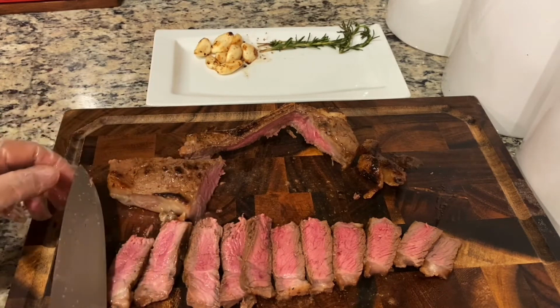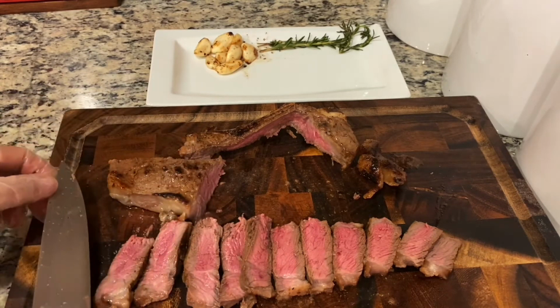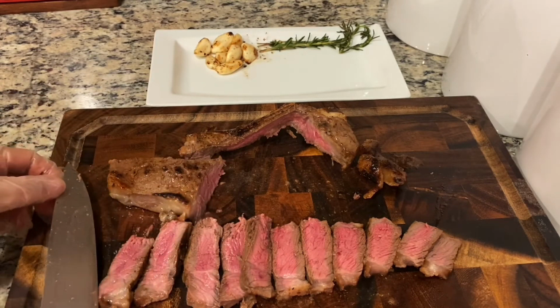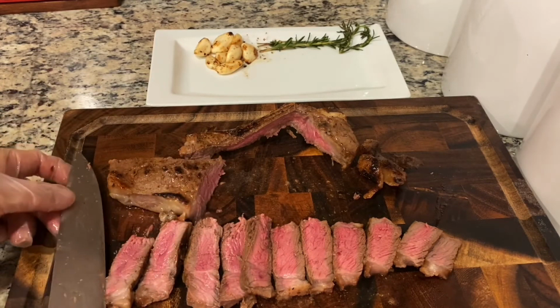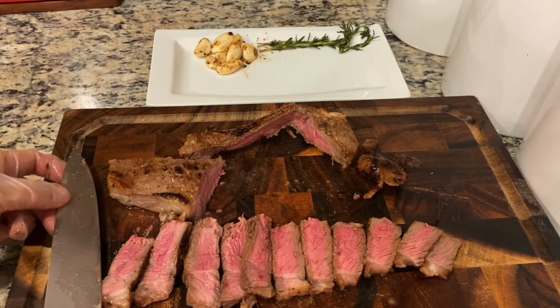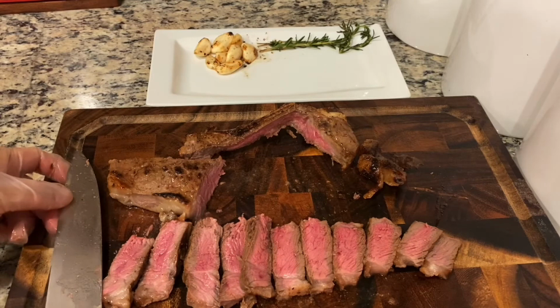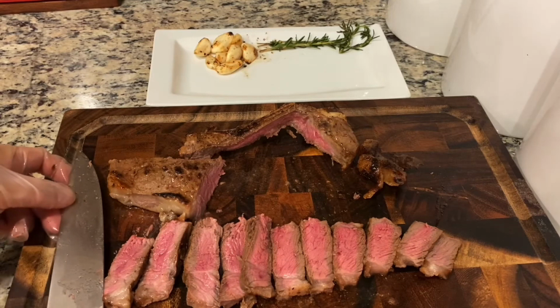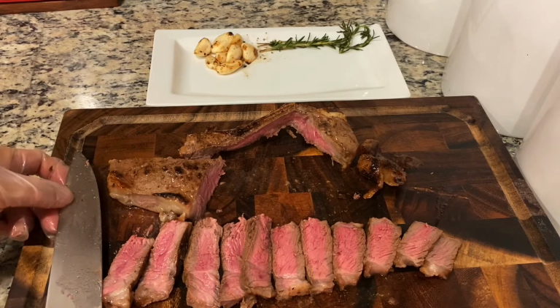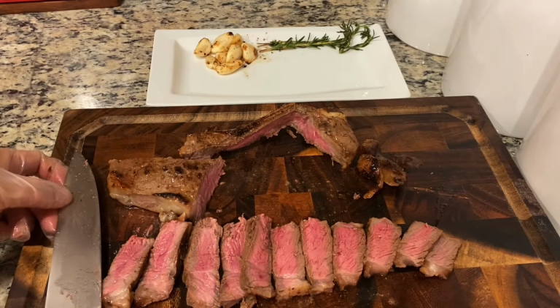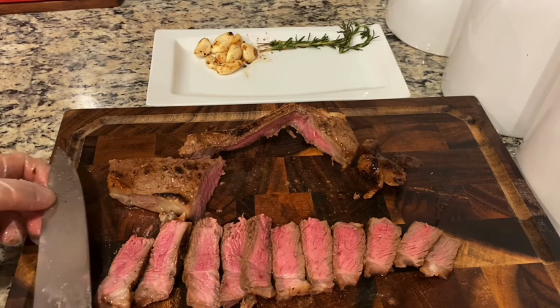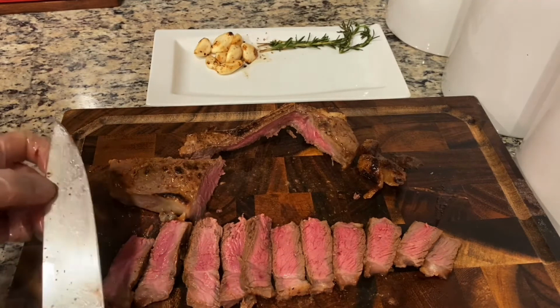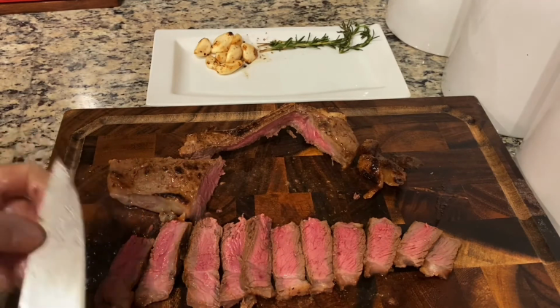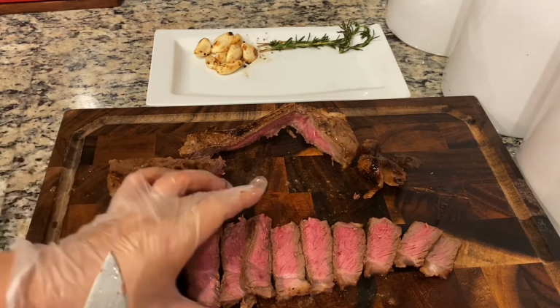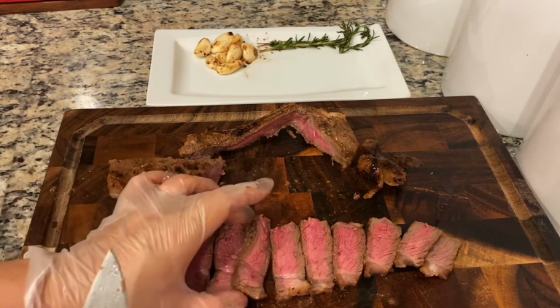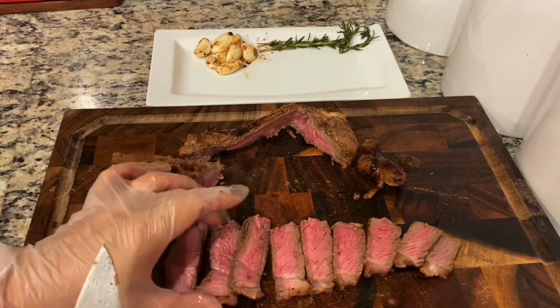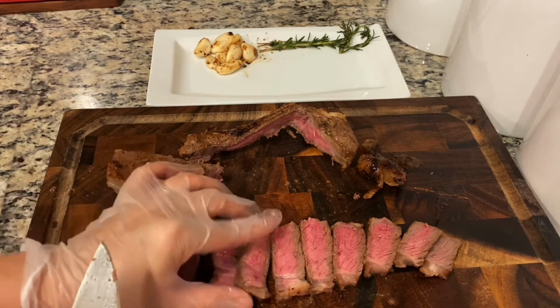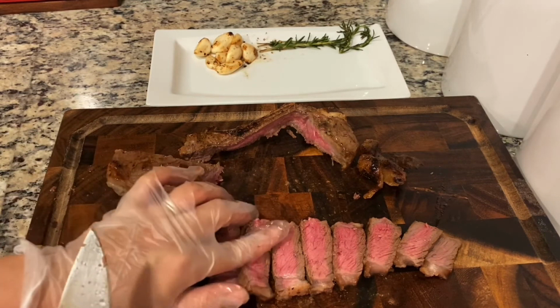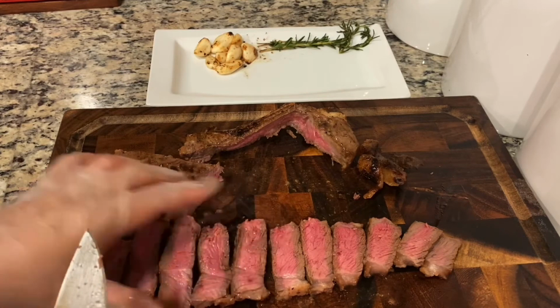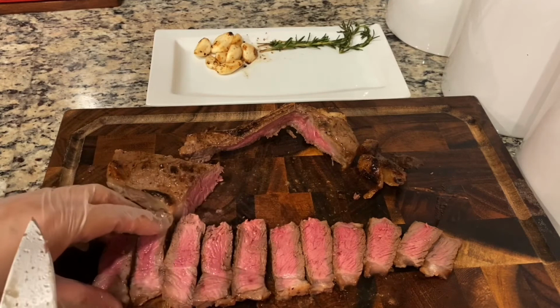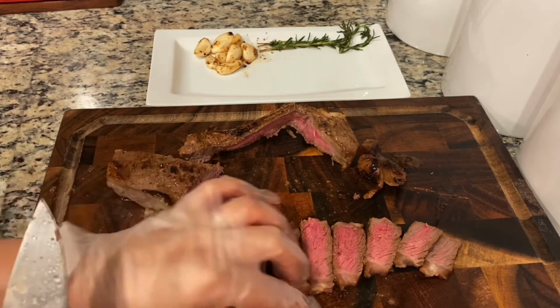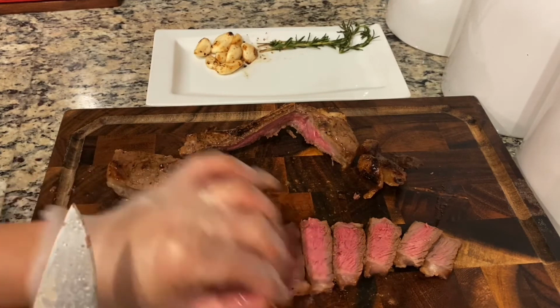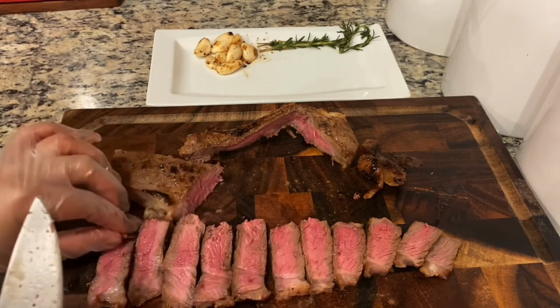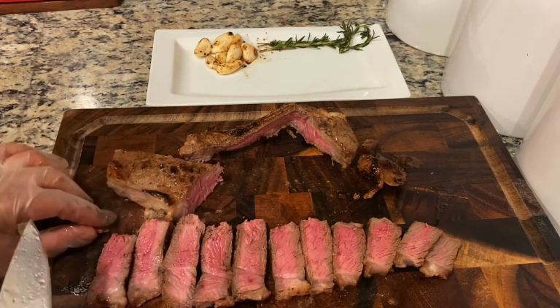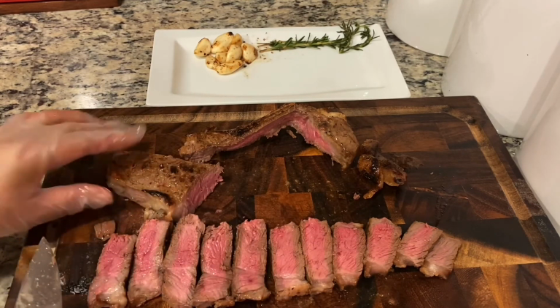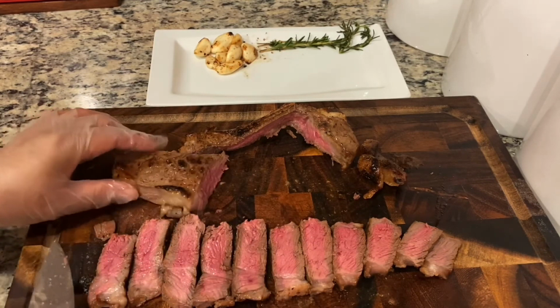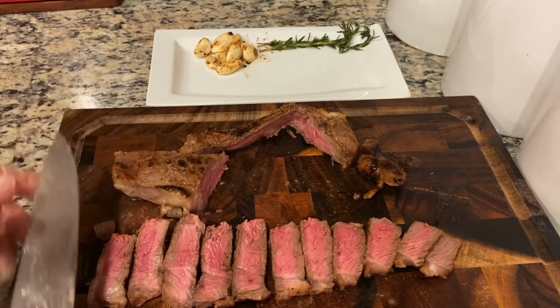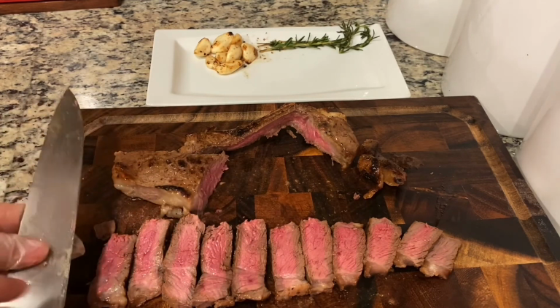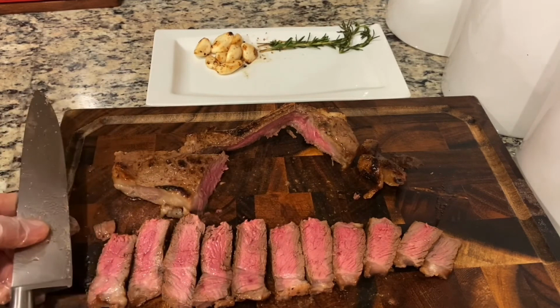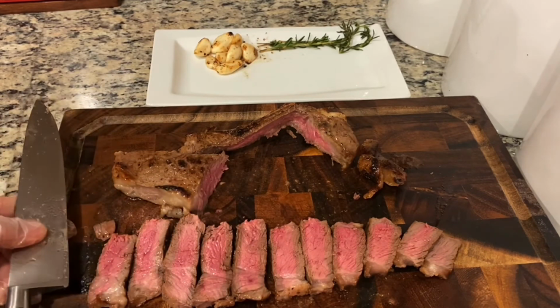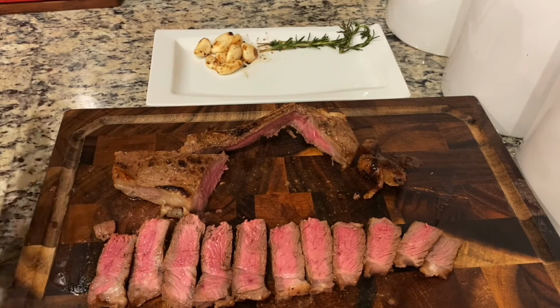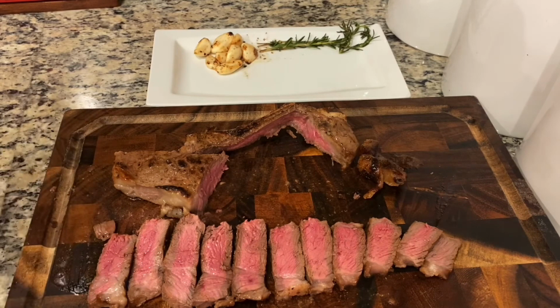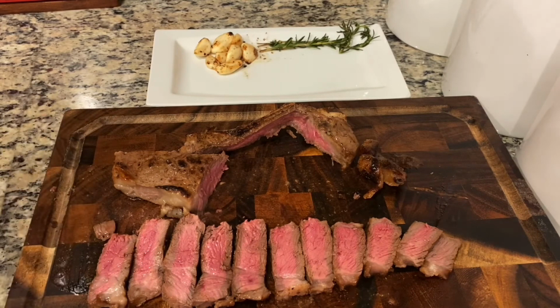Thank you for watching. Enjoy your lunch. The perfect cook every time. I enjoy cooking with the new pan I got. Thank you. Please subscribe for more videos.